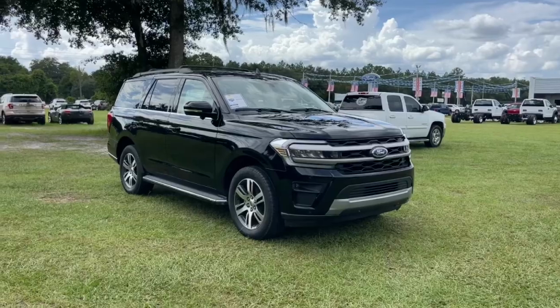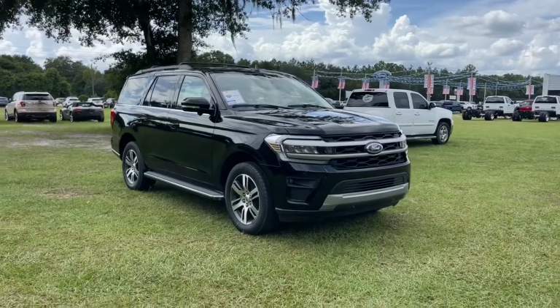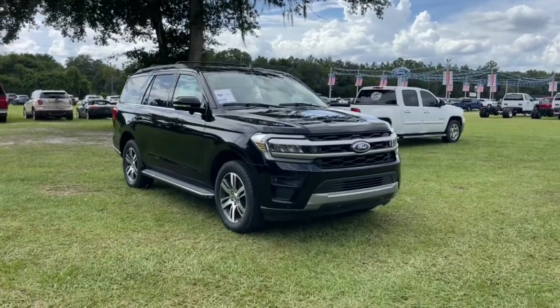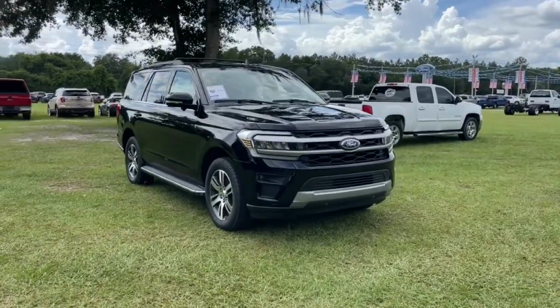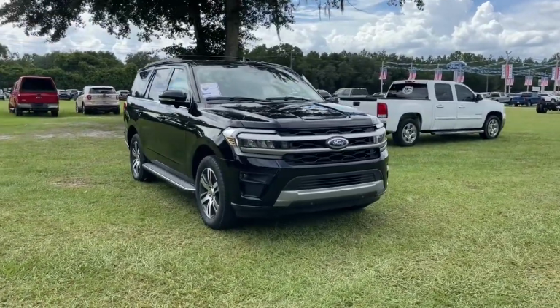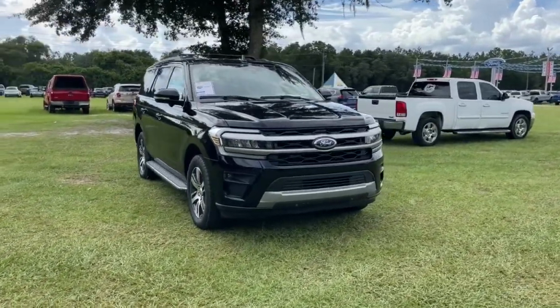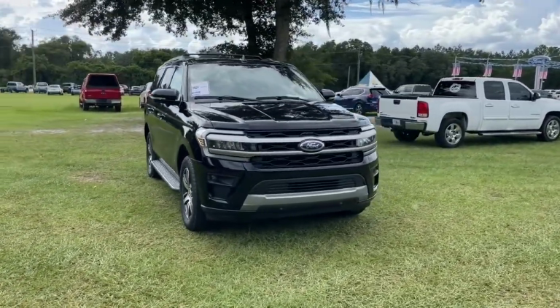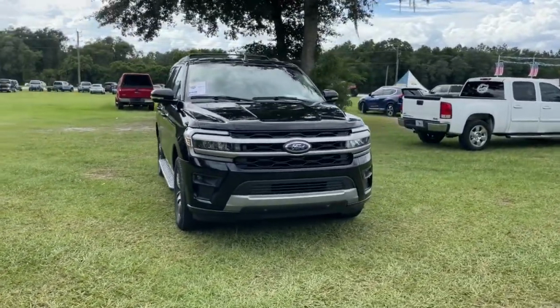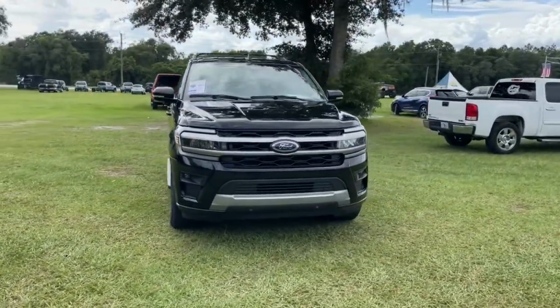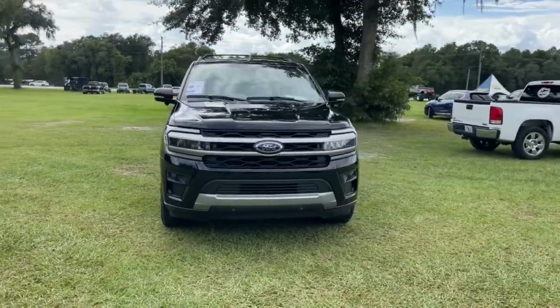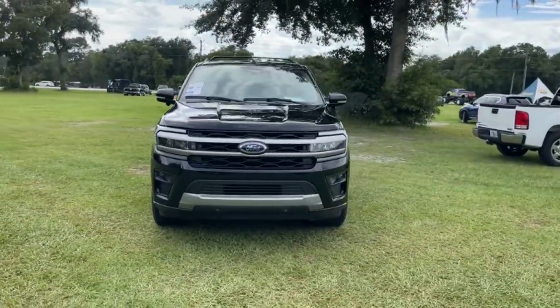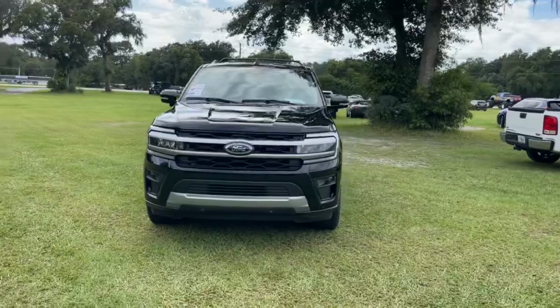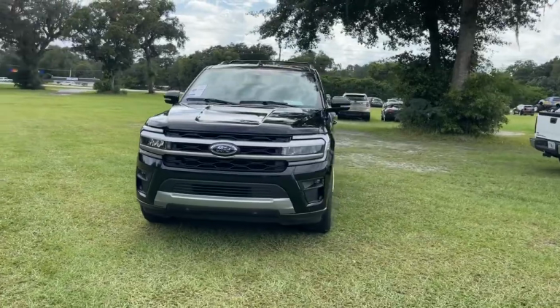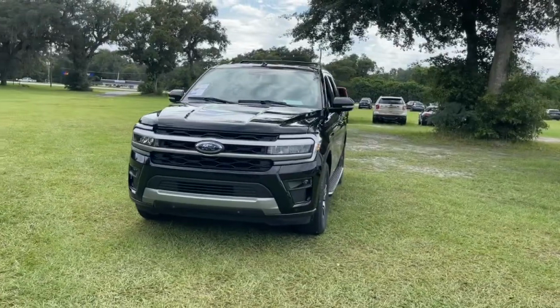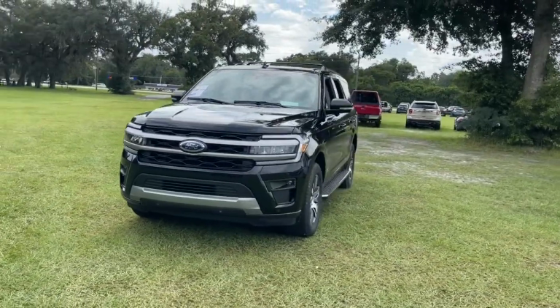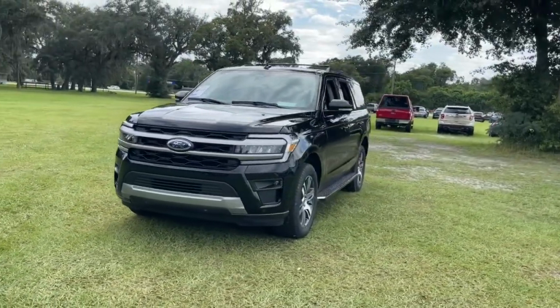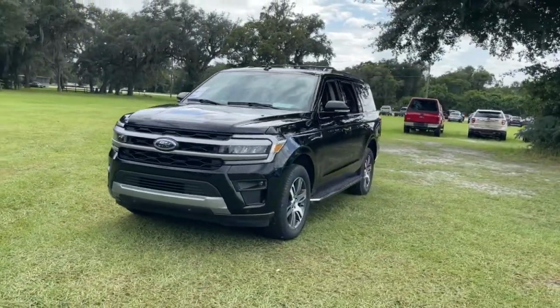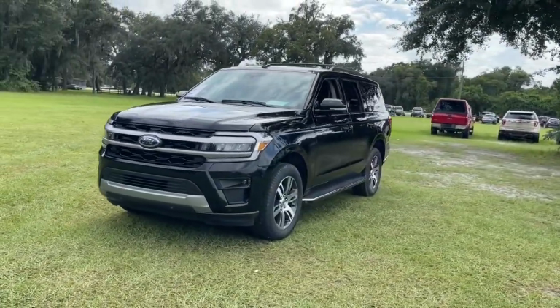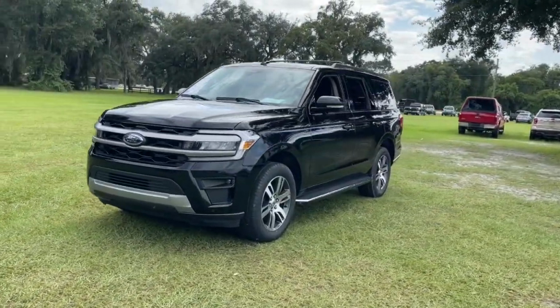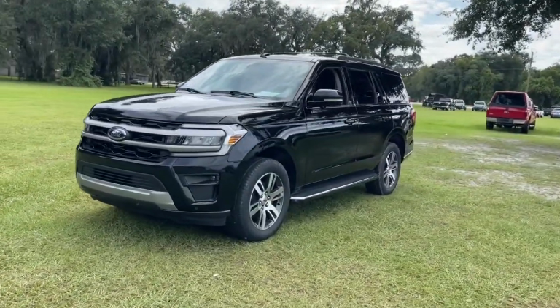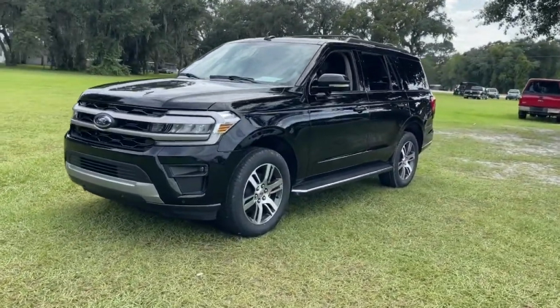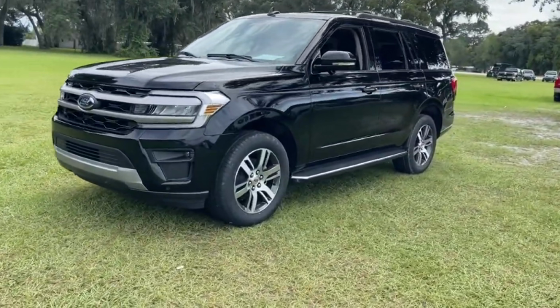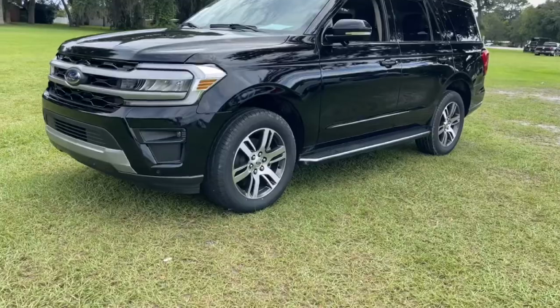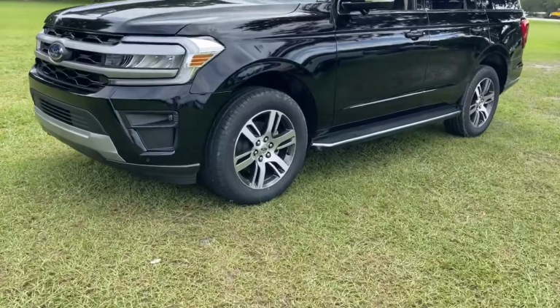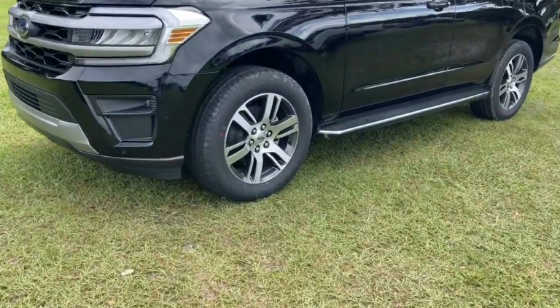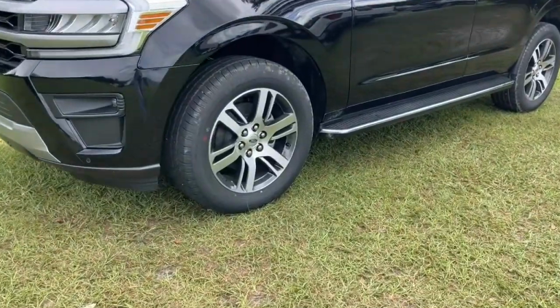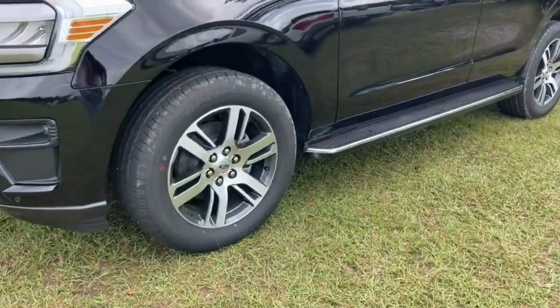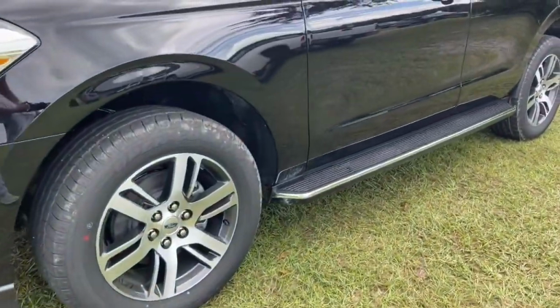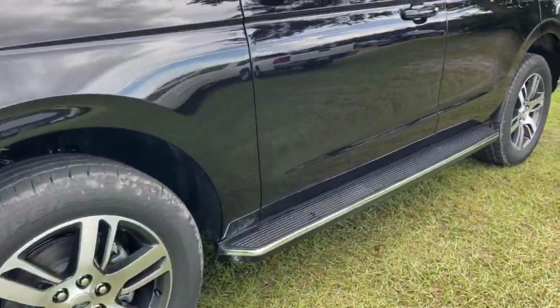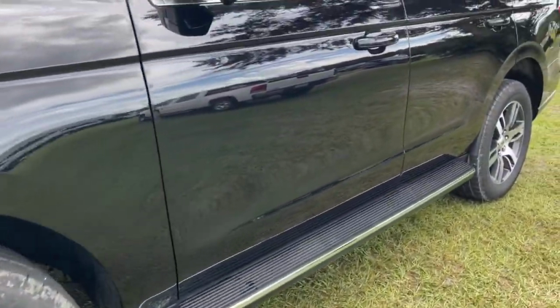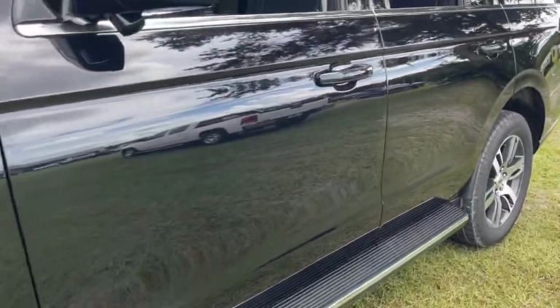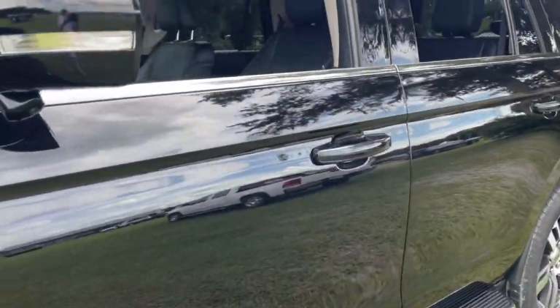Get a feel for the 2022 Ford Expedition. Take a closer look at this upscale Expedition, the premium full-size SUV that infuses every adventure with luxurious comfort and can-do confidence.